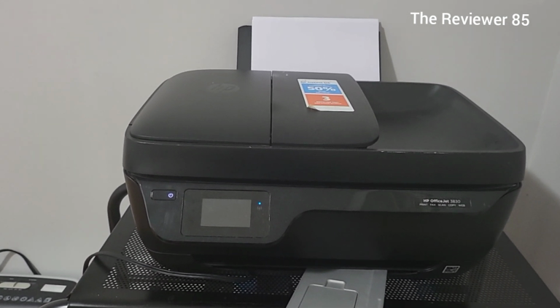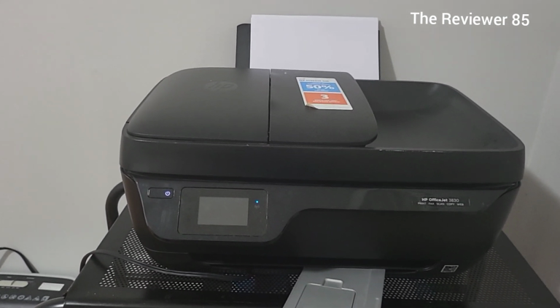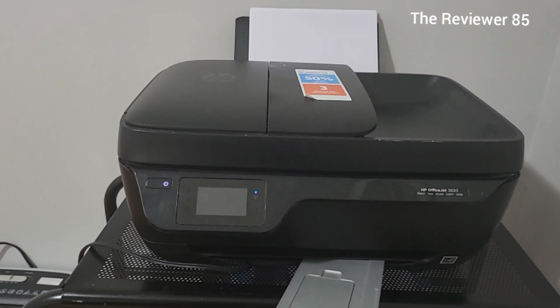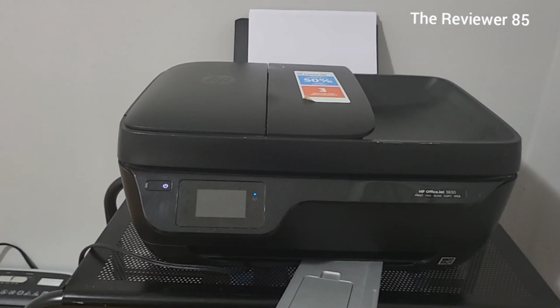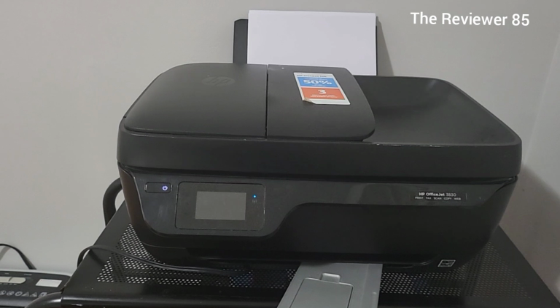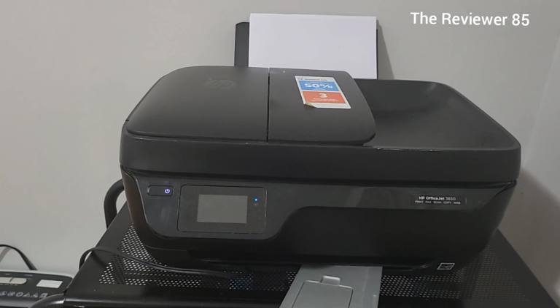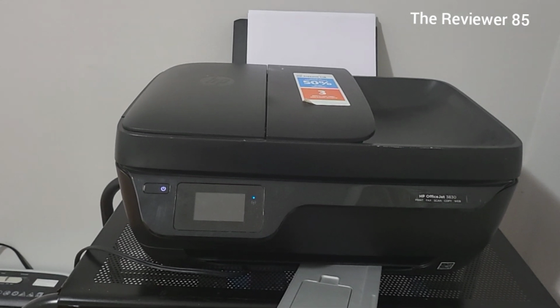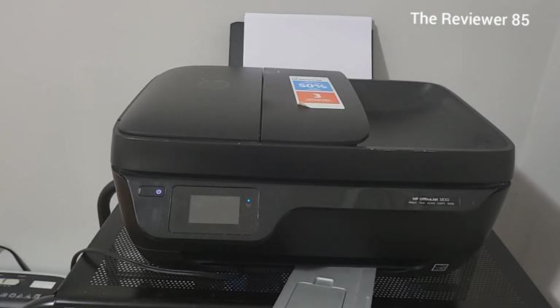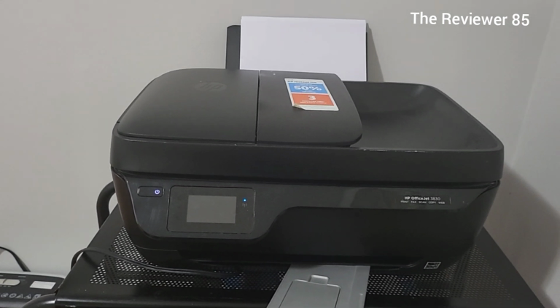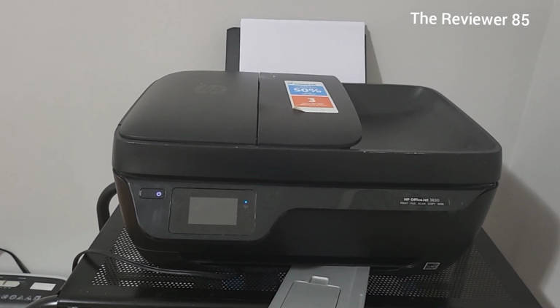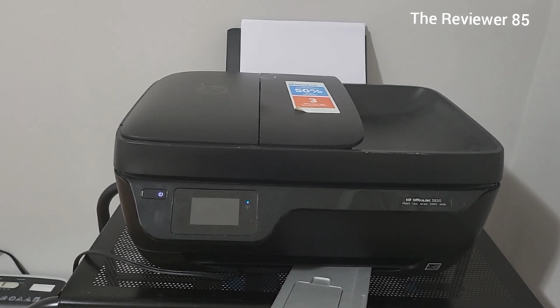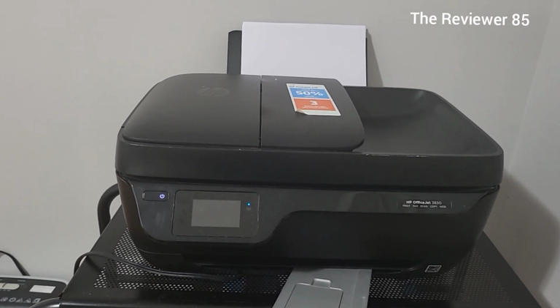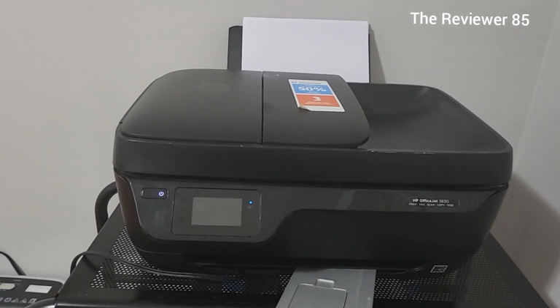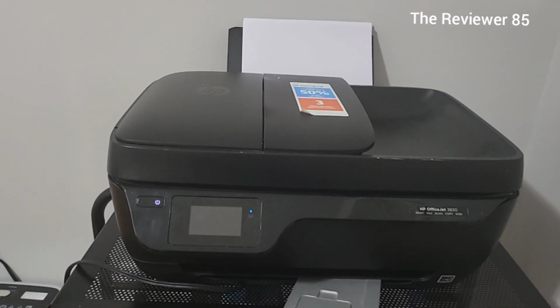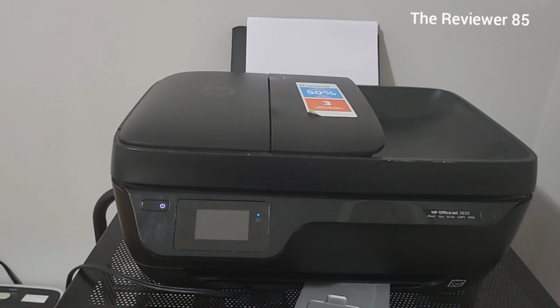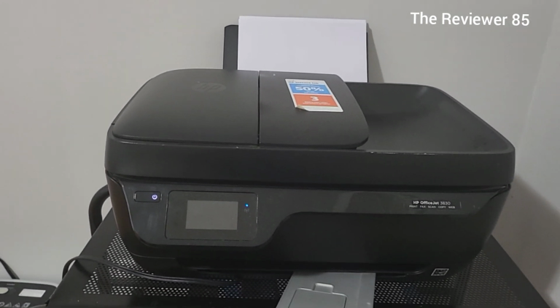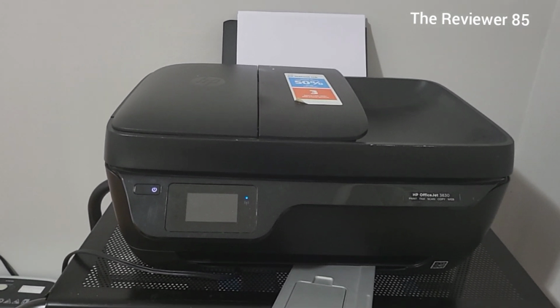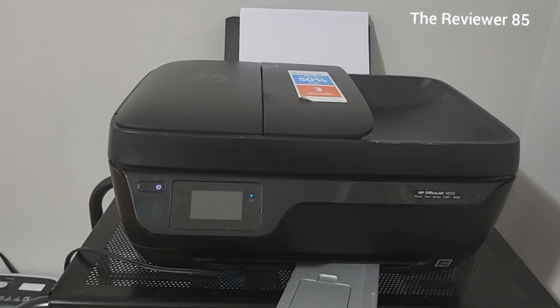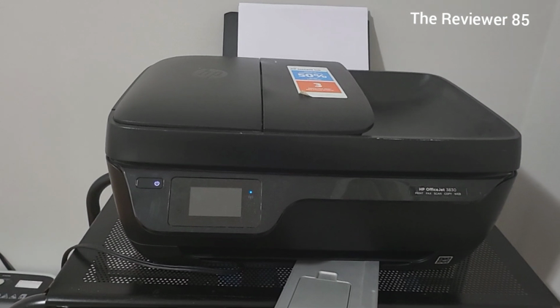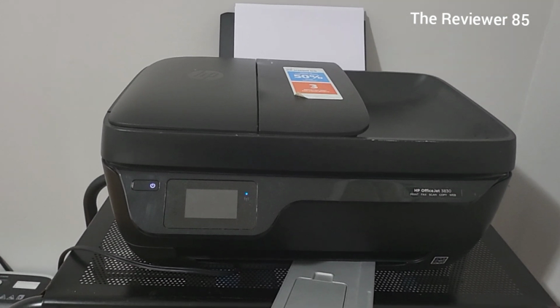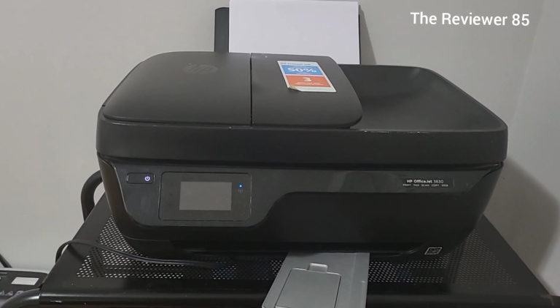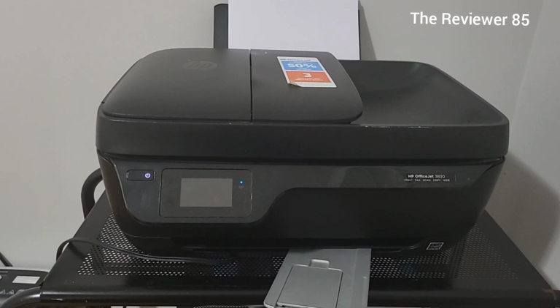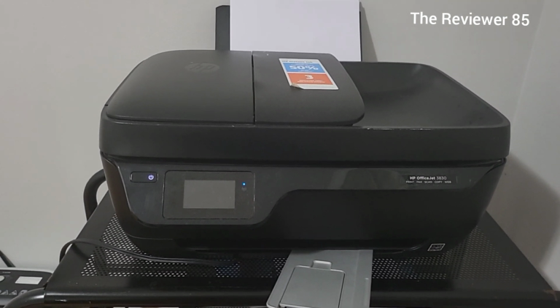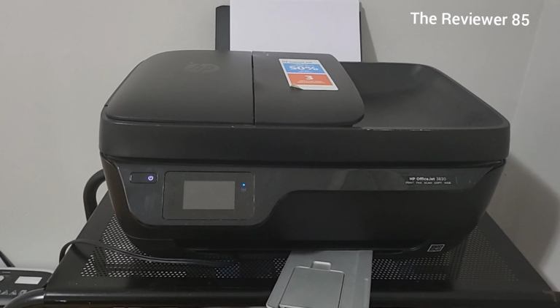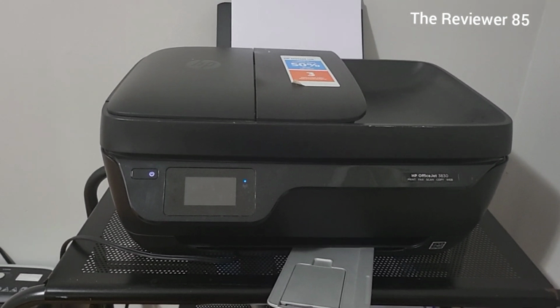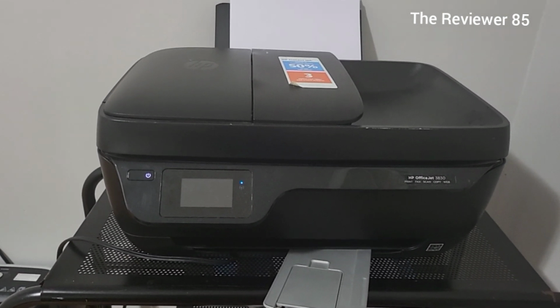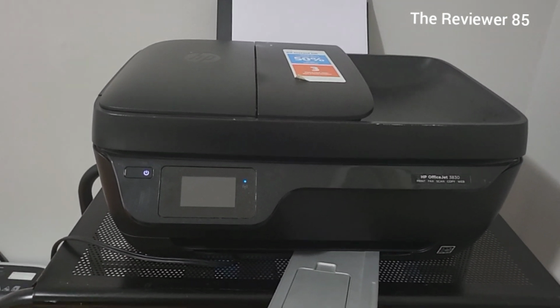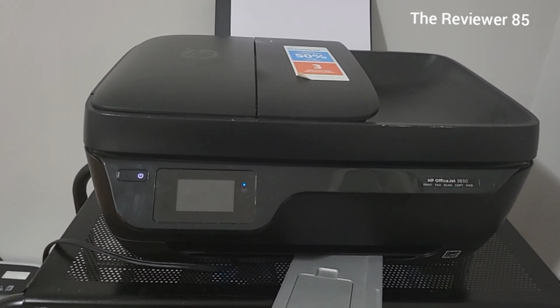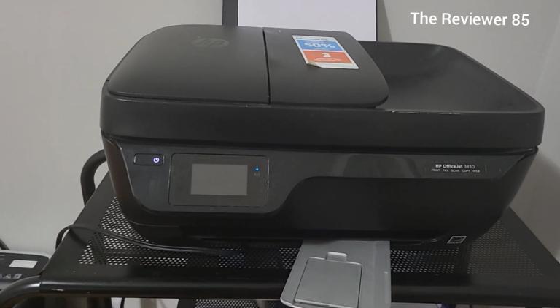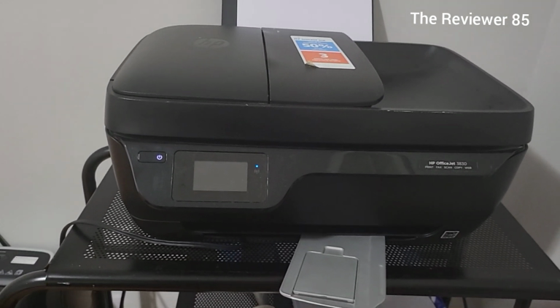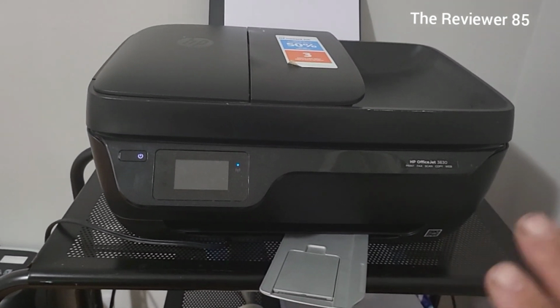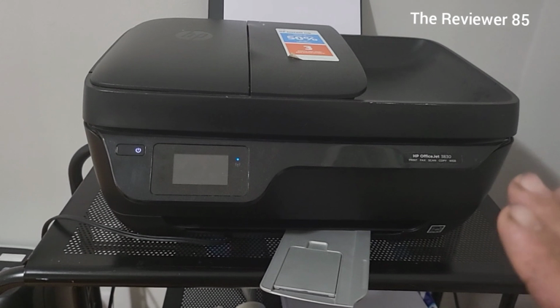As long as your printer stays on the Wi-Fi, they'll monitor it and make sure that your ink never runs out. Just in case you don't know too much about this printer — this is the HP OfficeJet 3830.